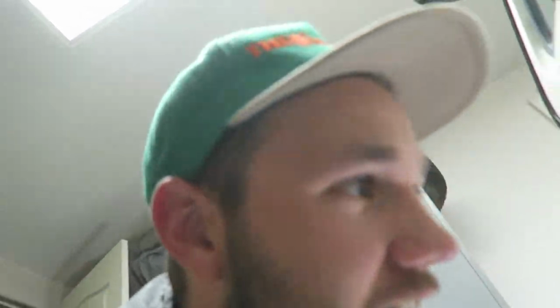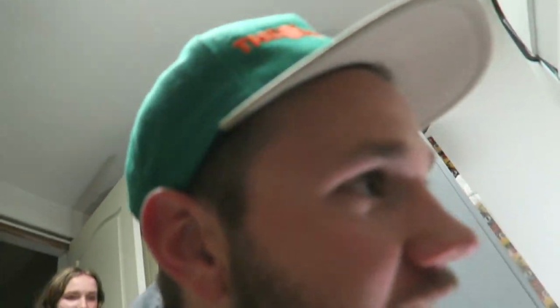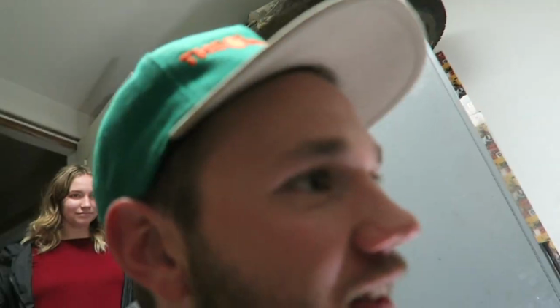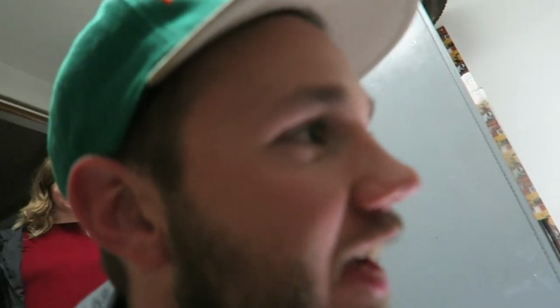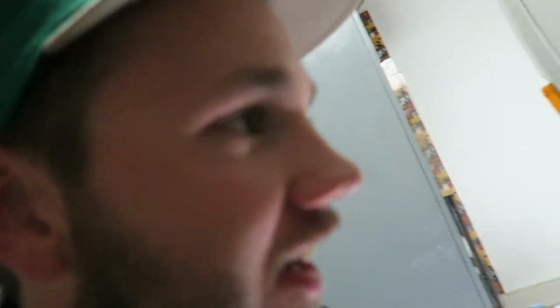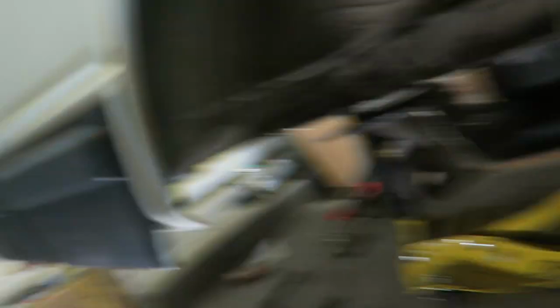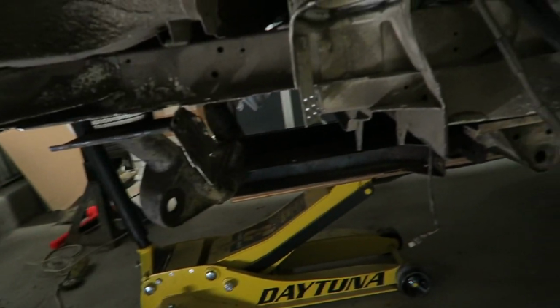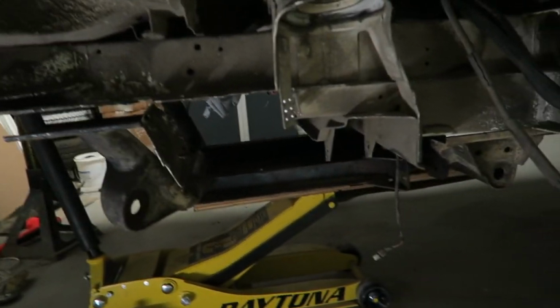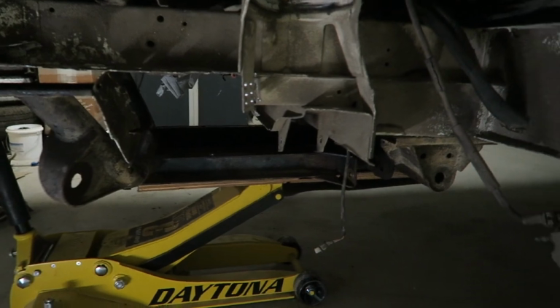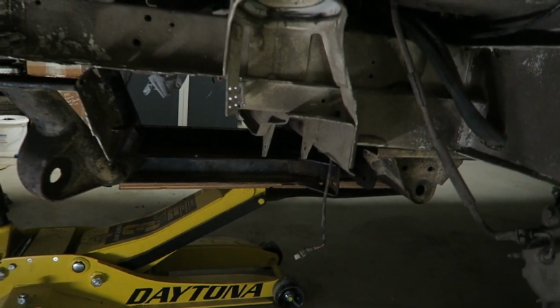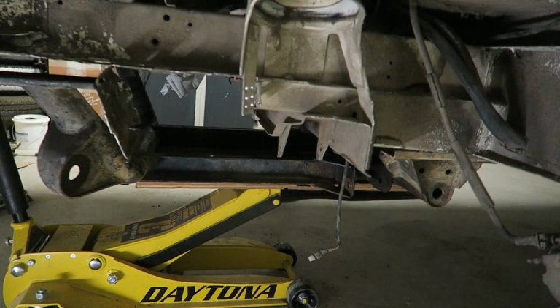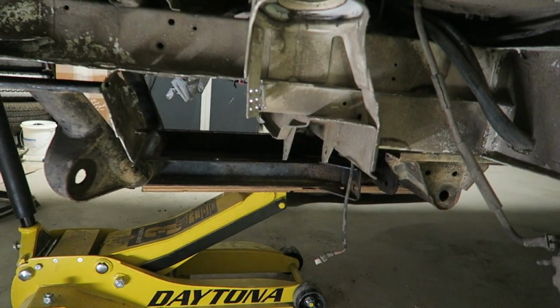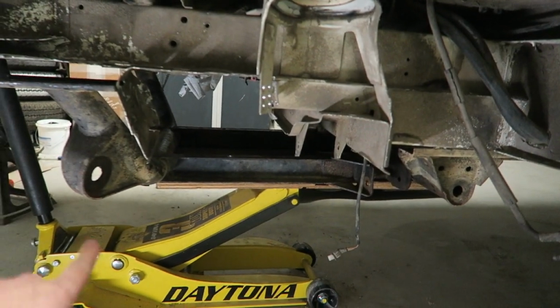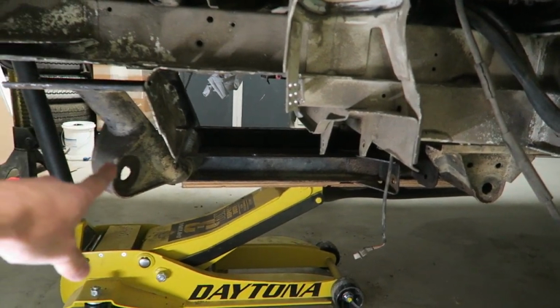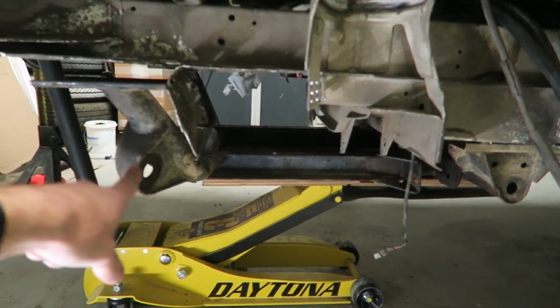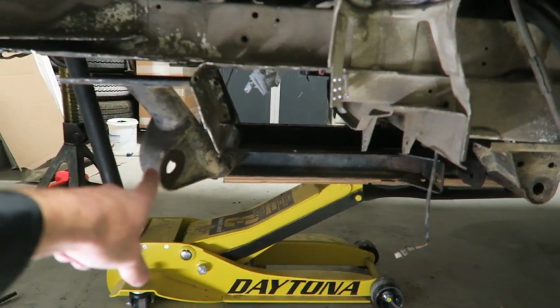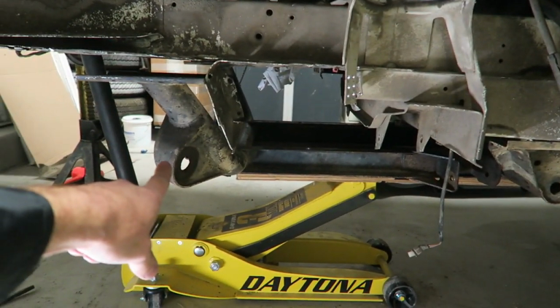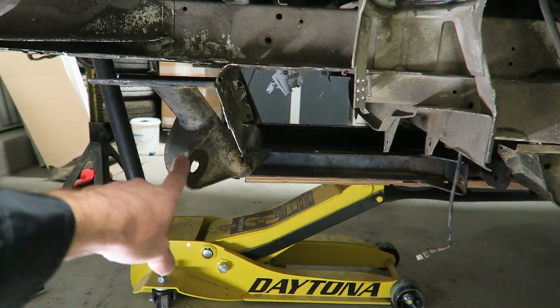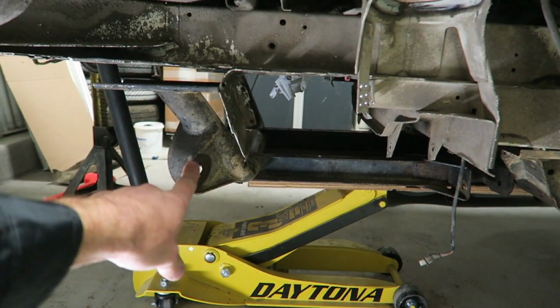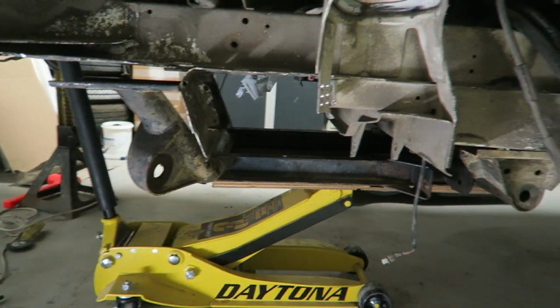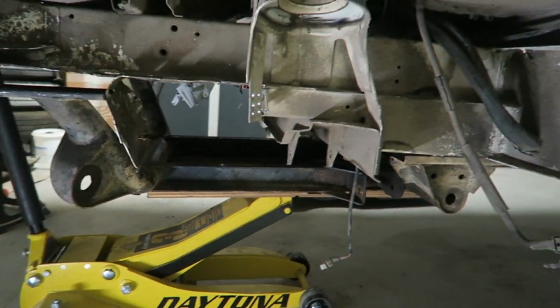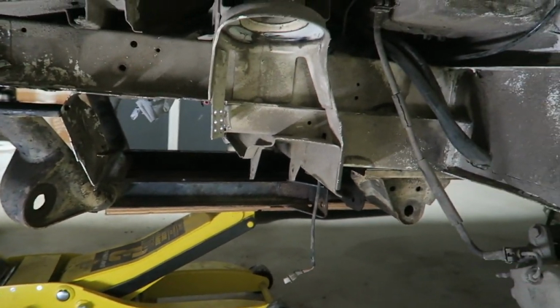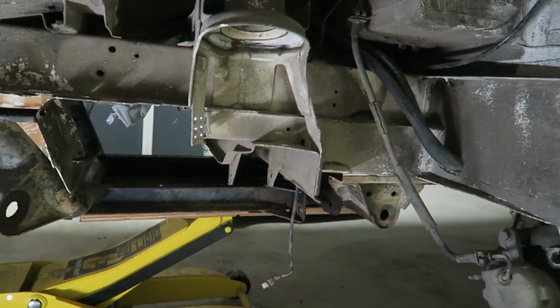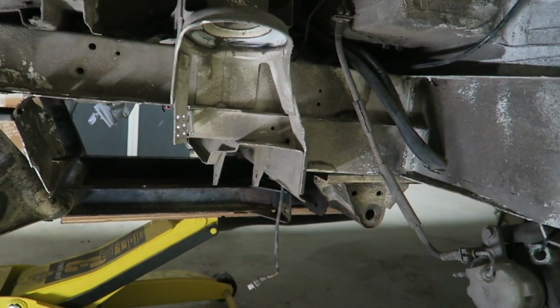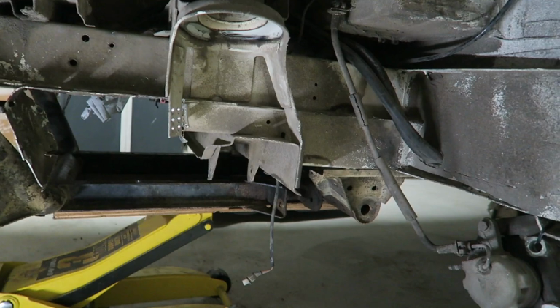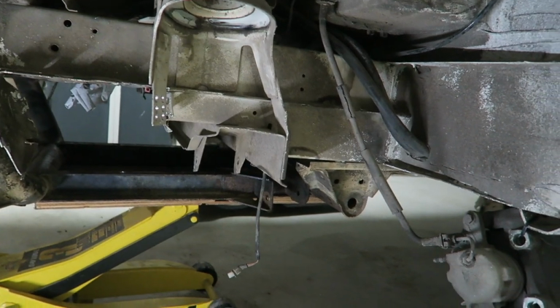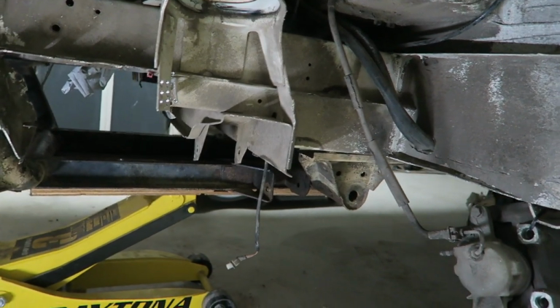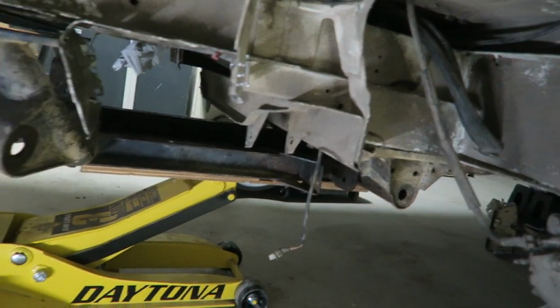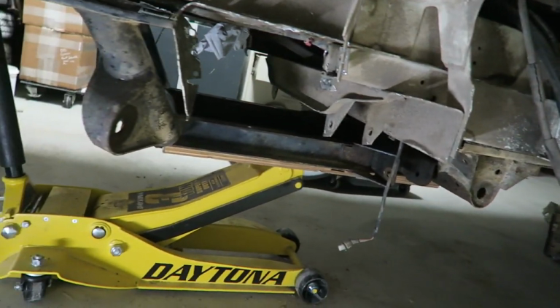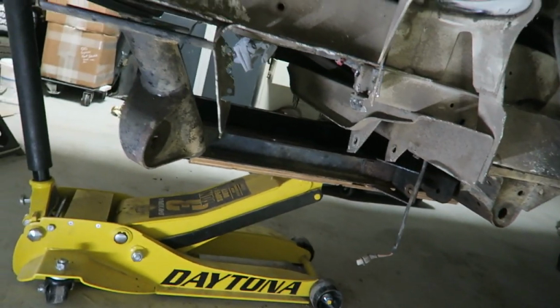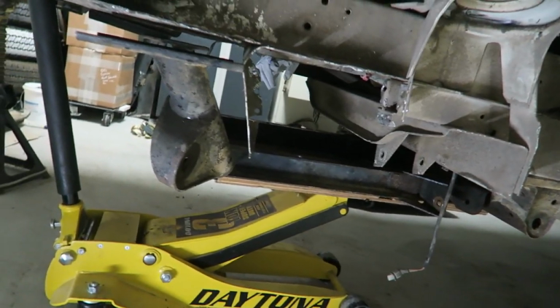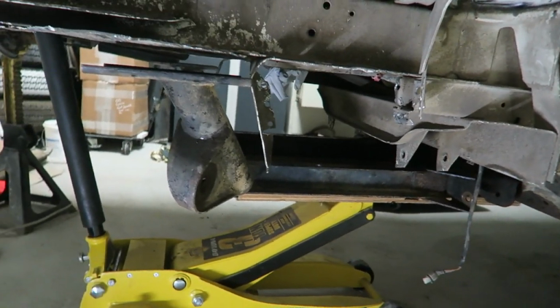Anyways, looks like it's getting pretty serious, the subframe's coming out. Is this the synchro subframe? Yeah. I was sitting it up there just to see.